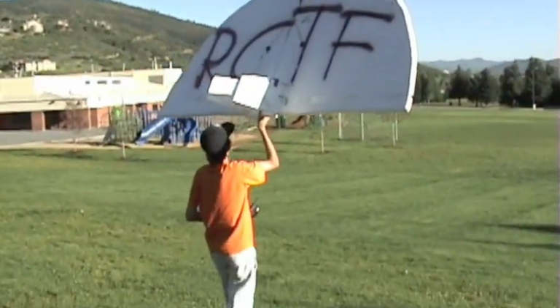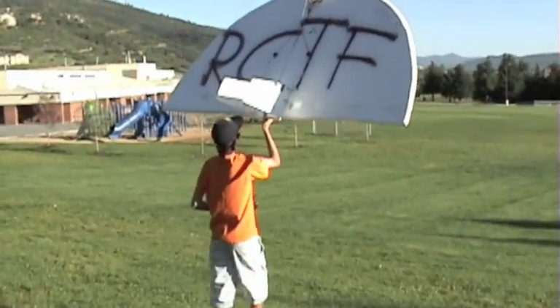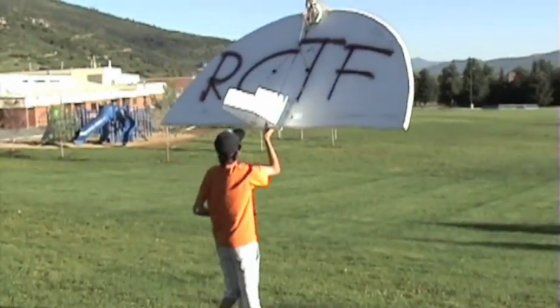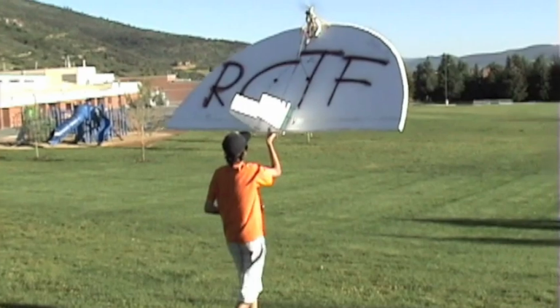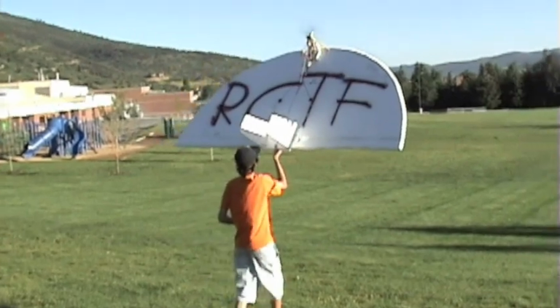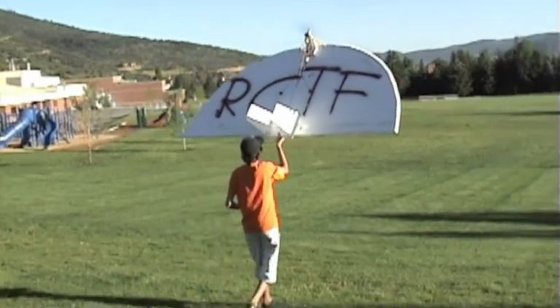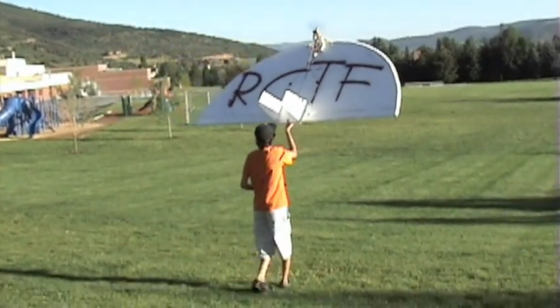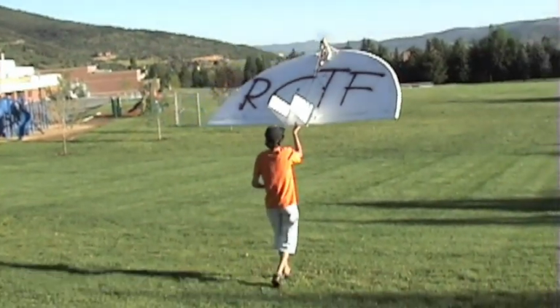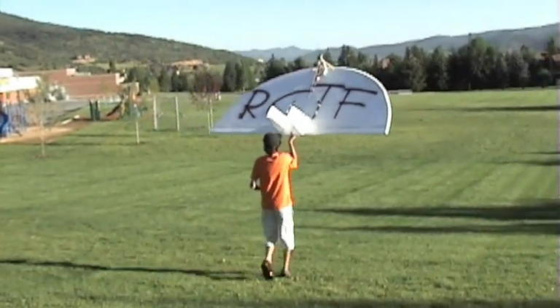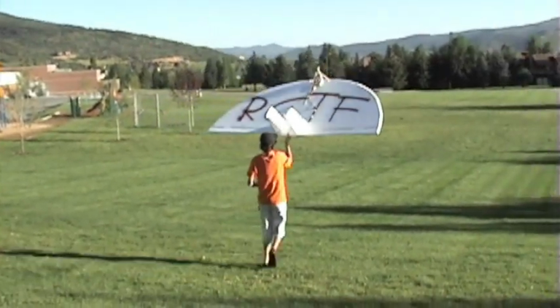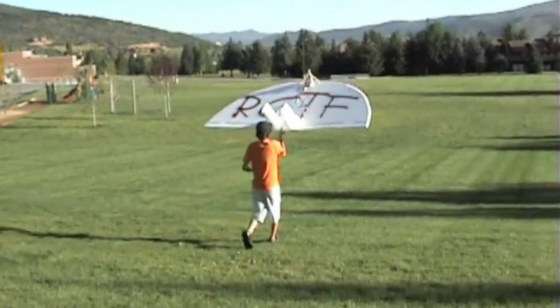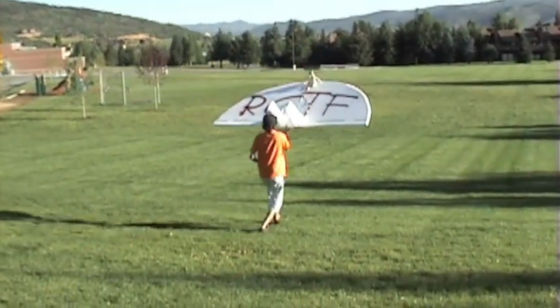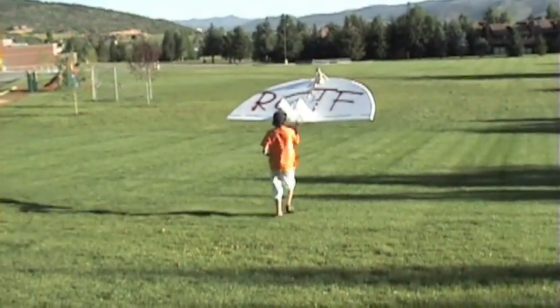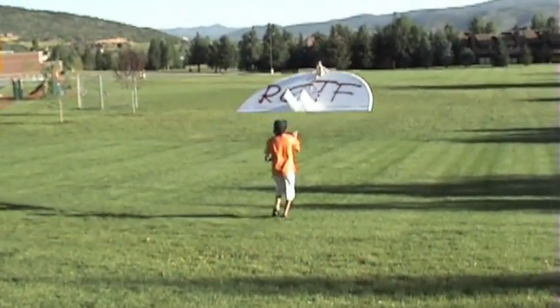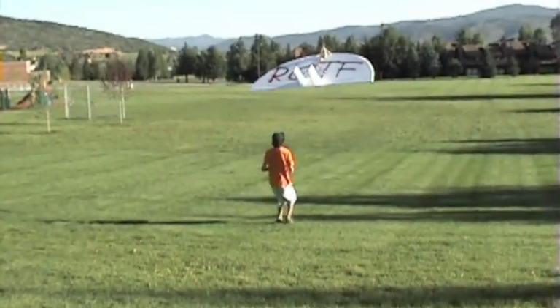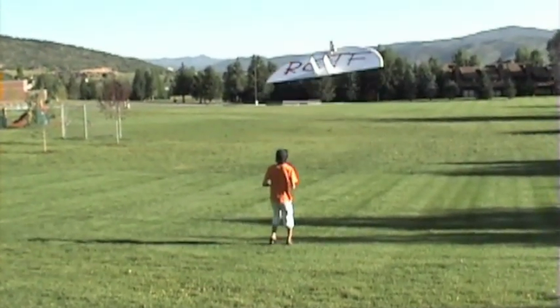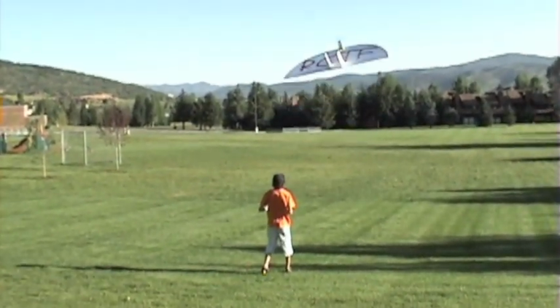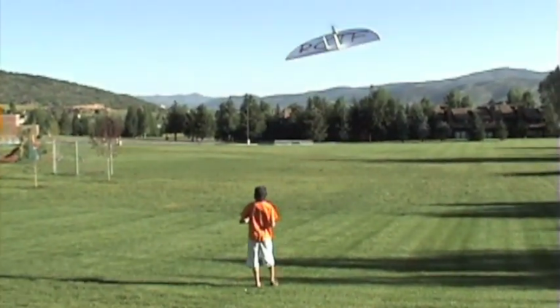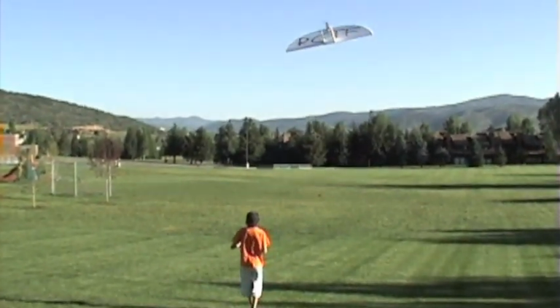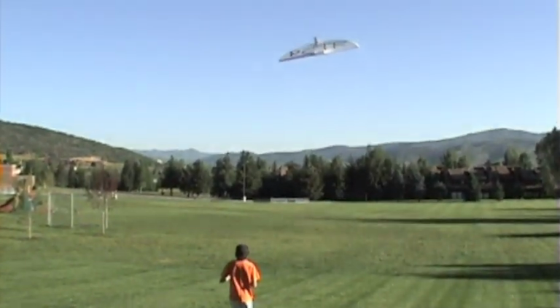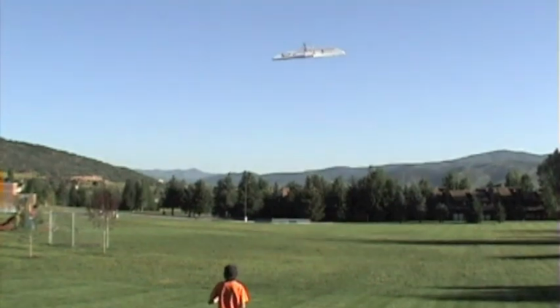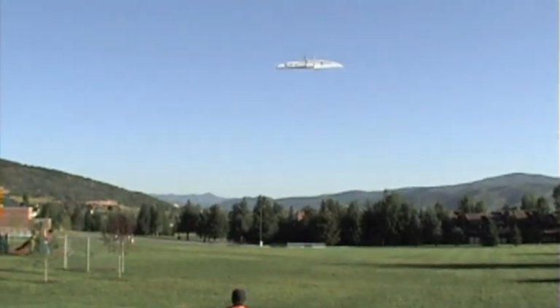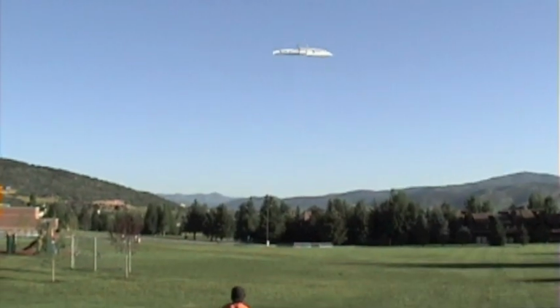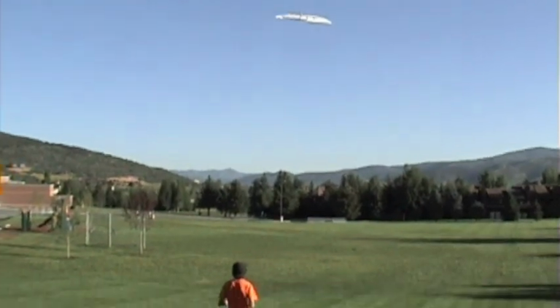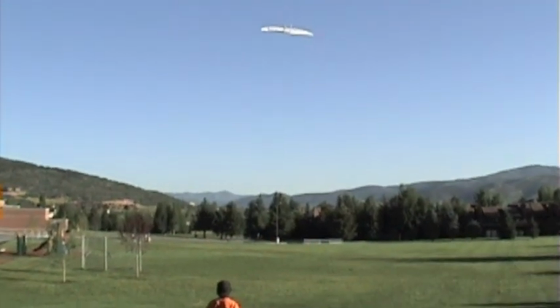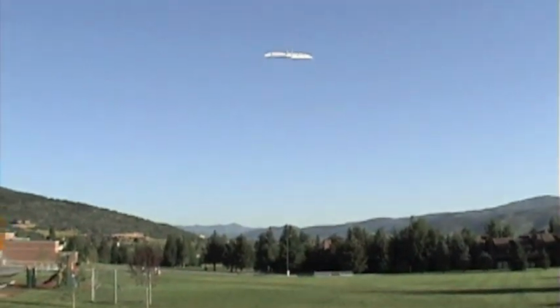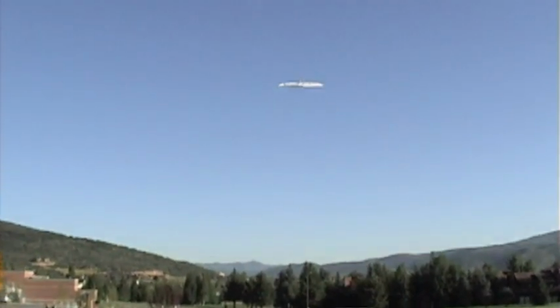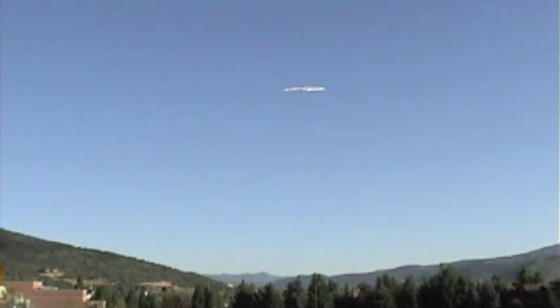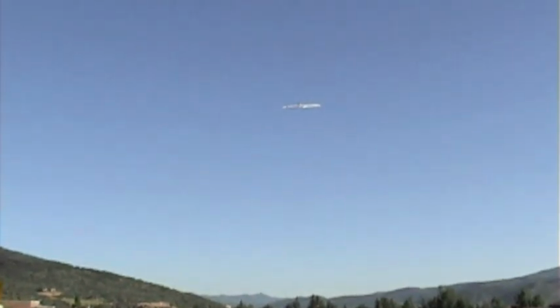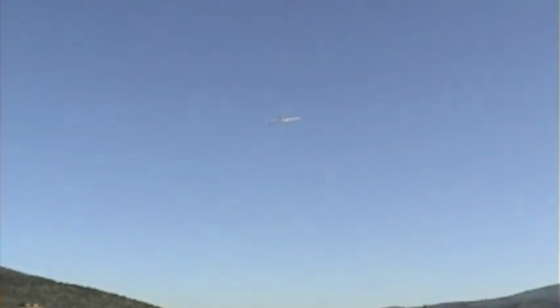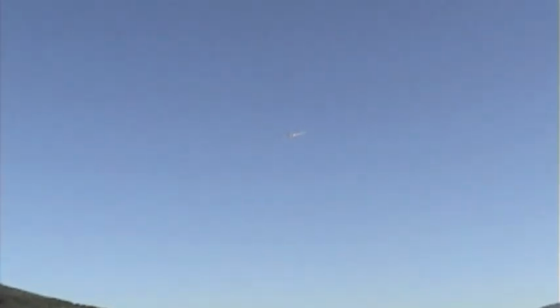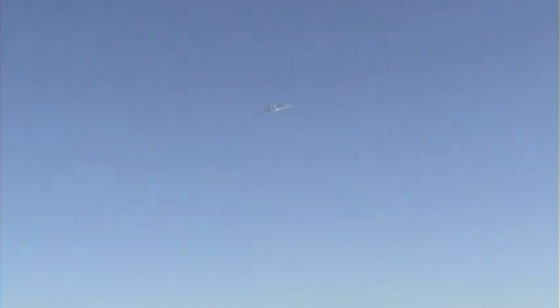Go go go go go go! Oh my god, look at that thing!